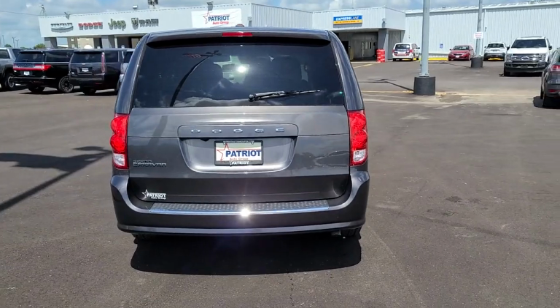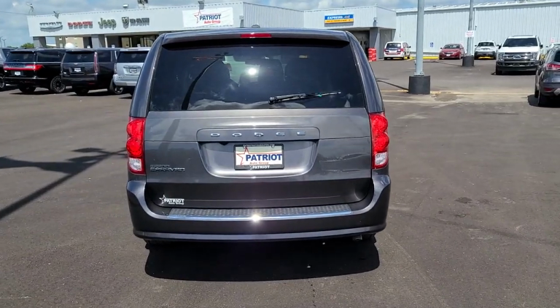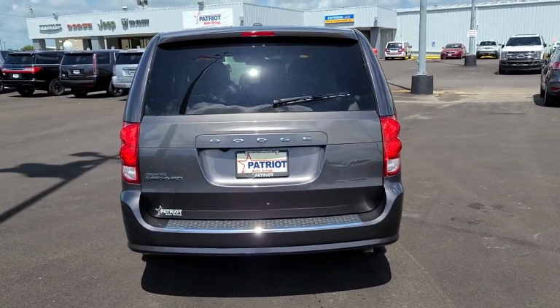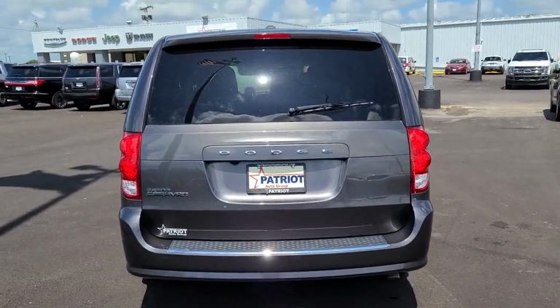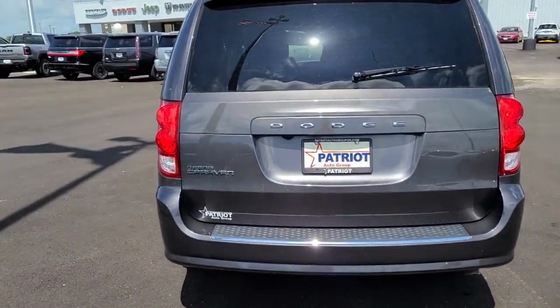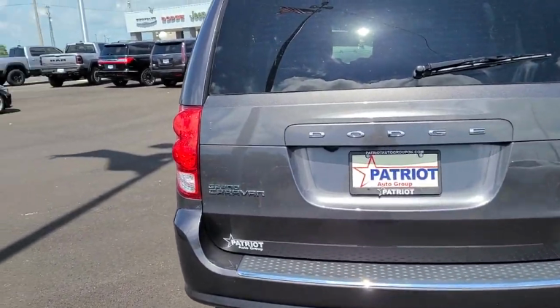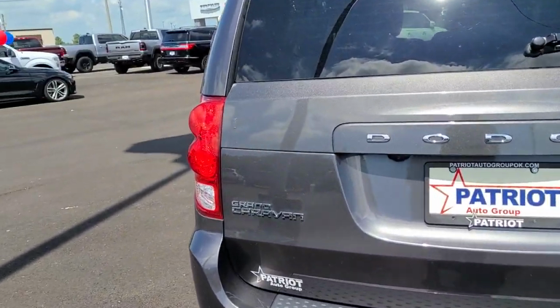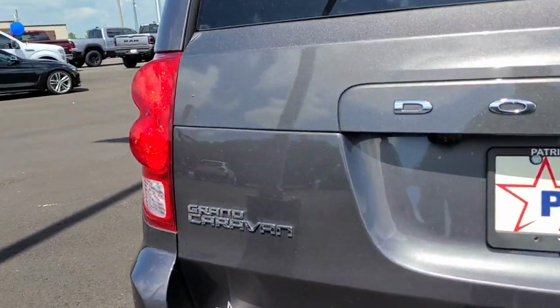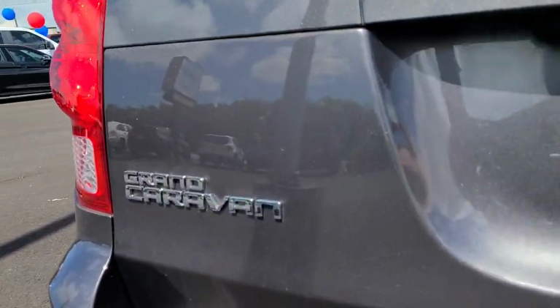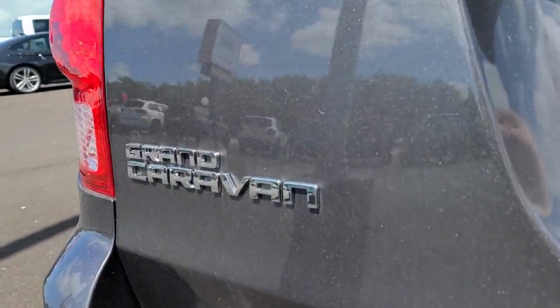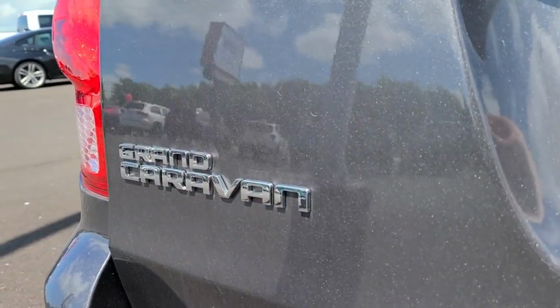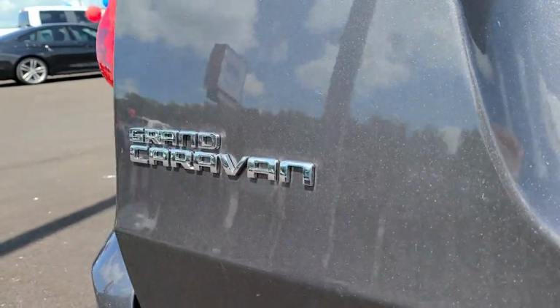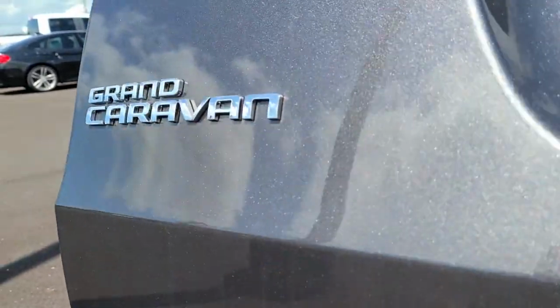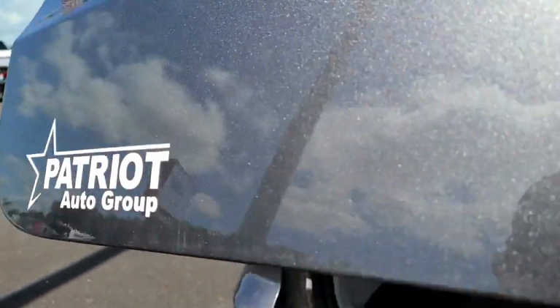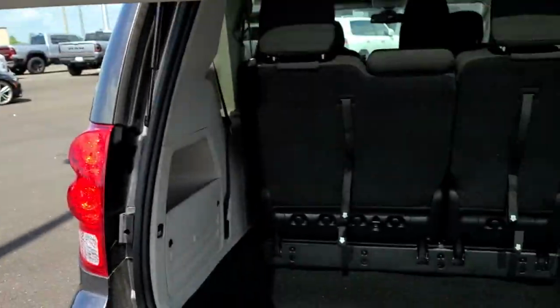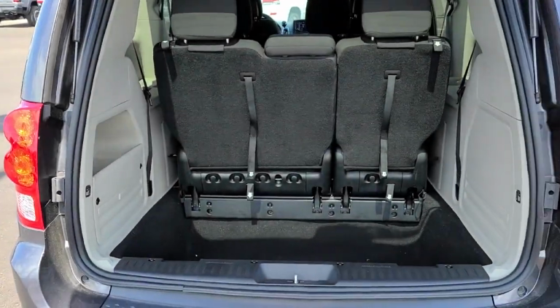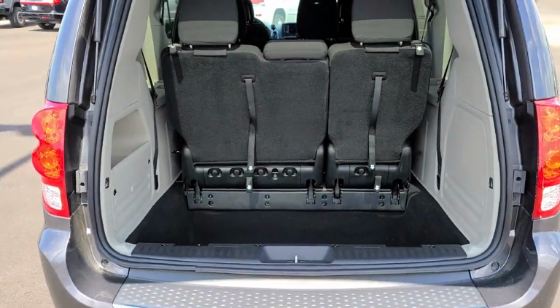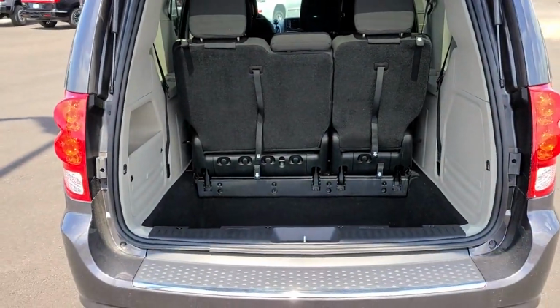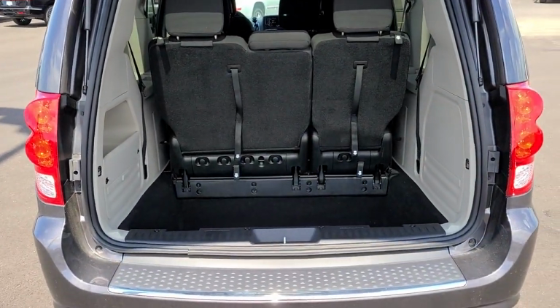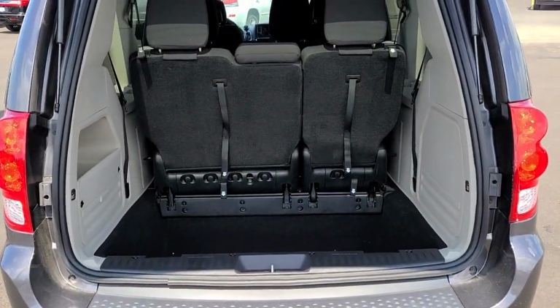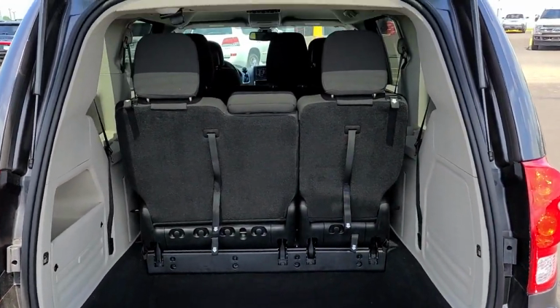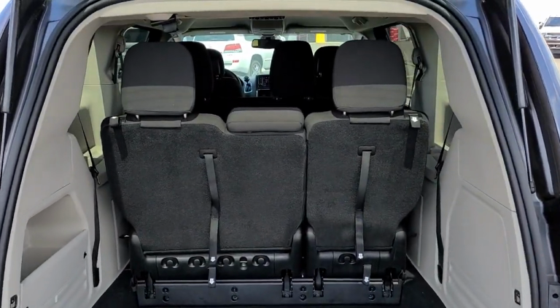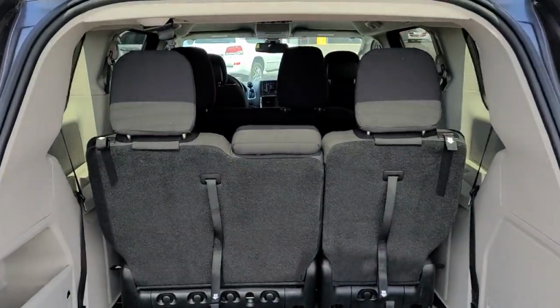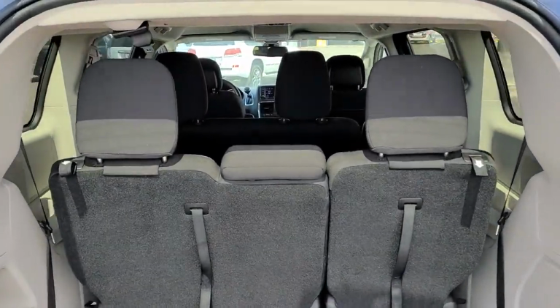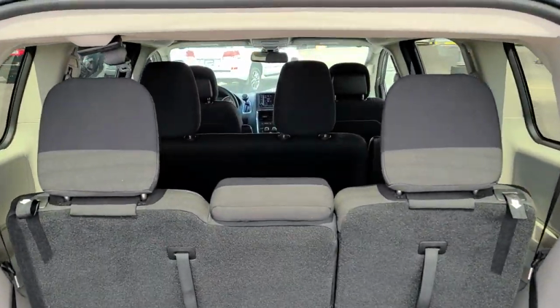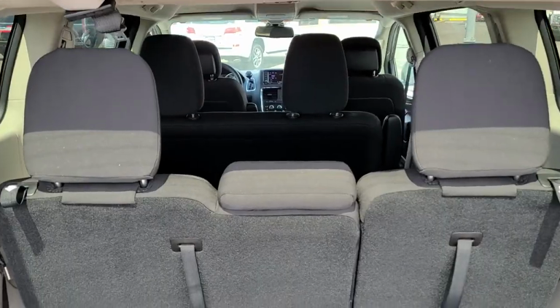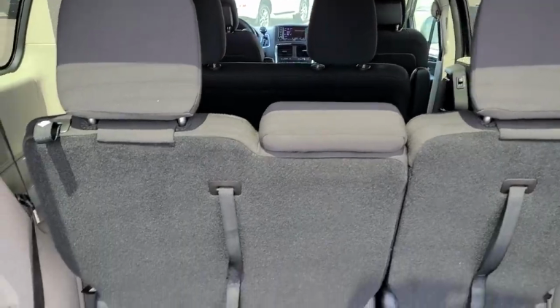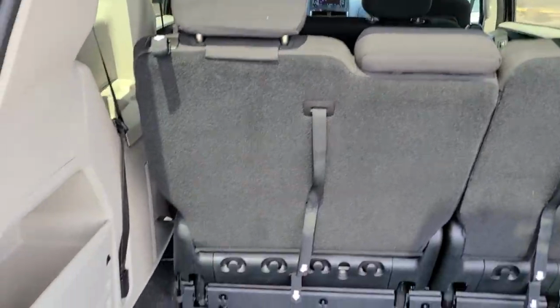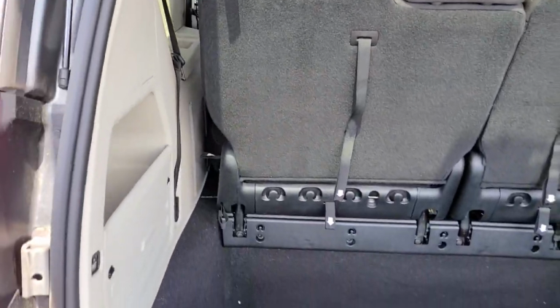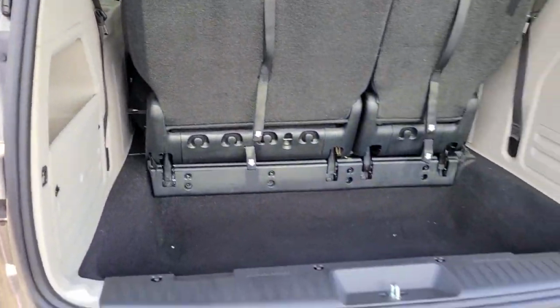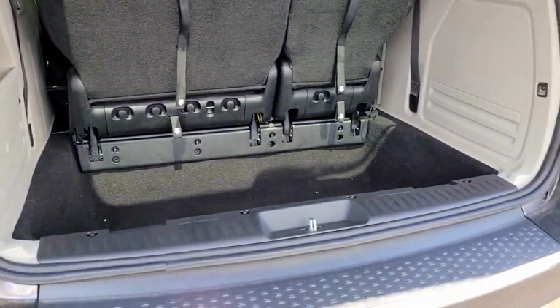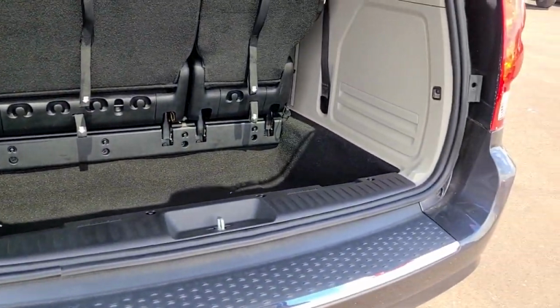The following are some of this vehicle's highlighted options: electronic stability control, trip computer, bucket seats, power windows, wheel covers, four-wheel disc brakes, power steering.